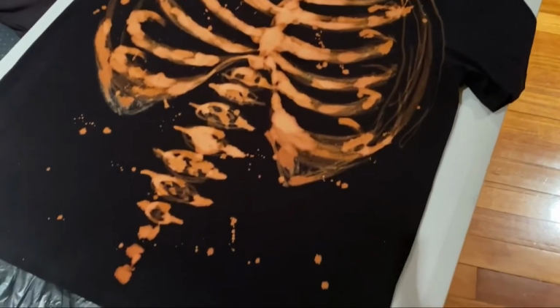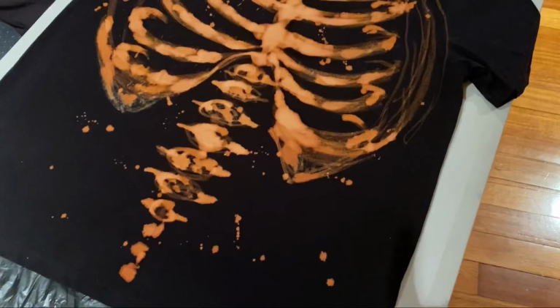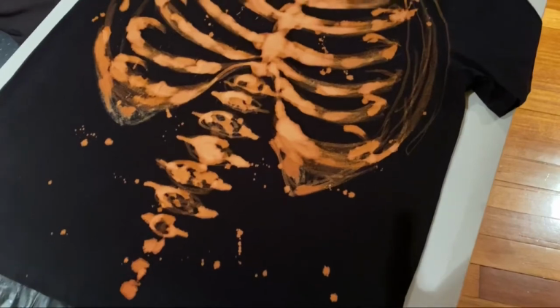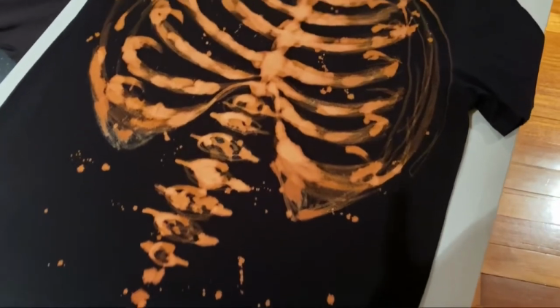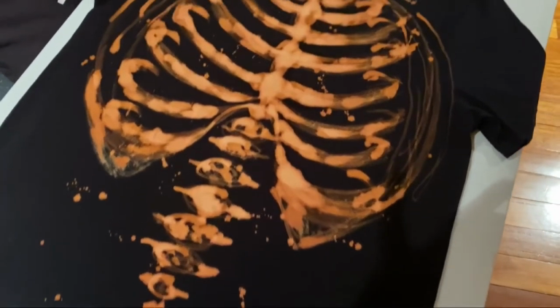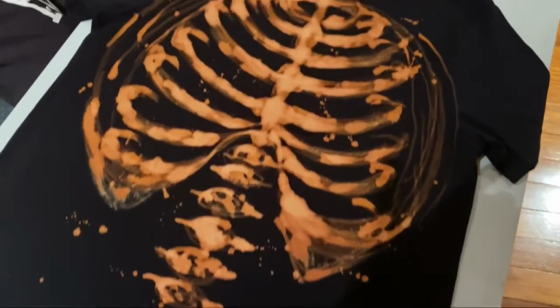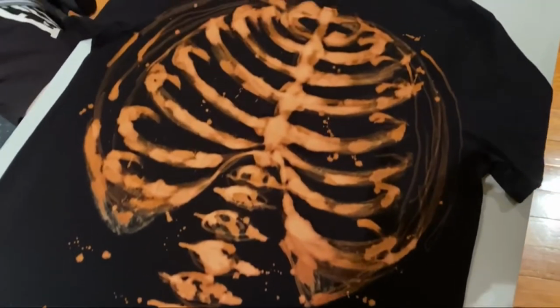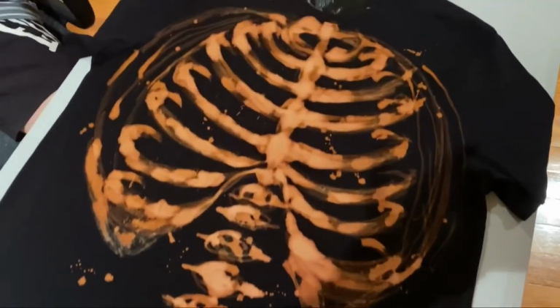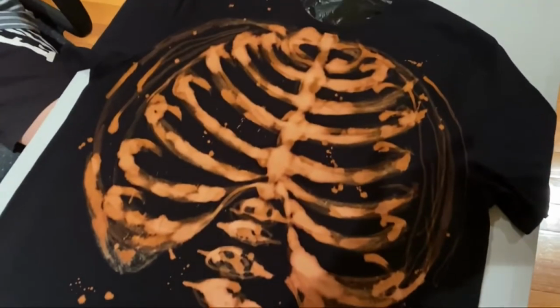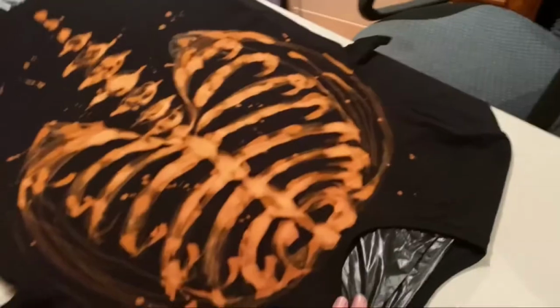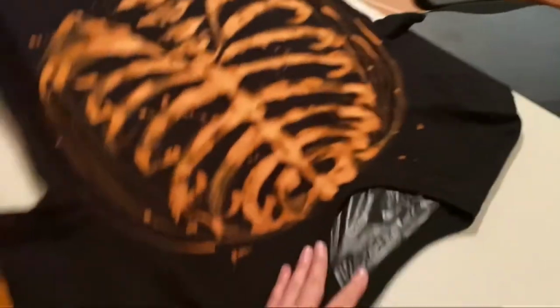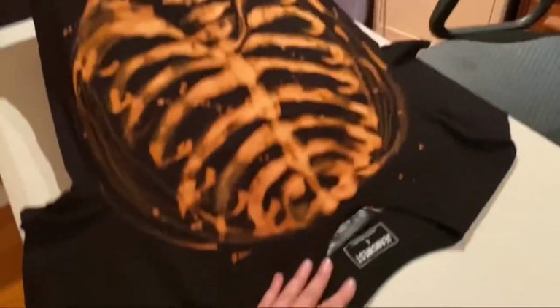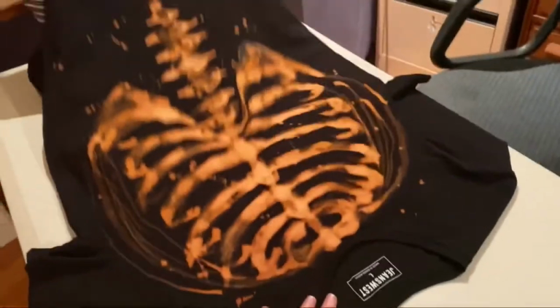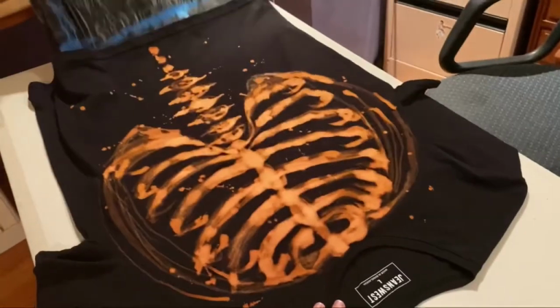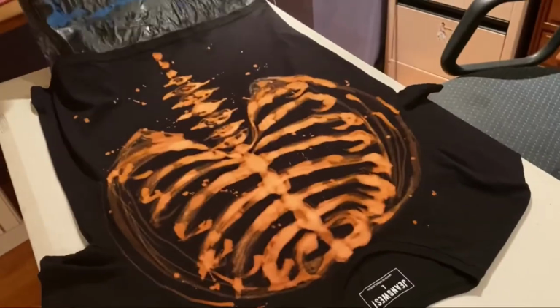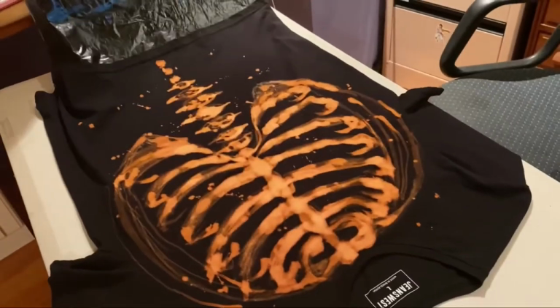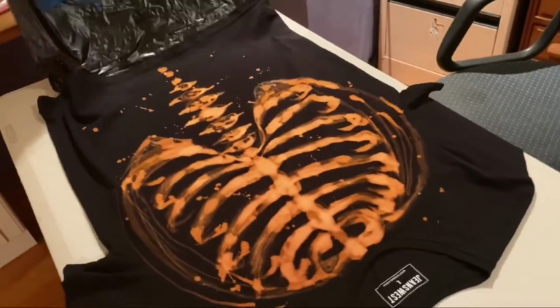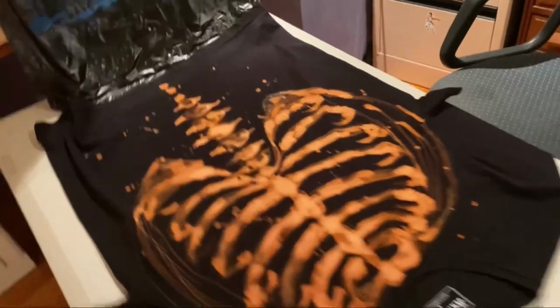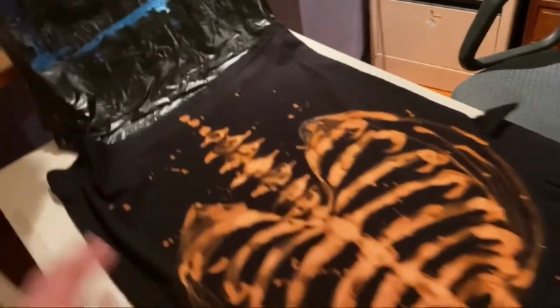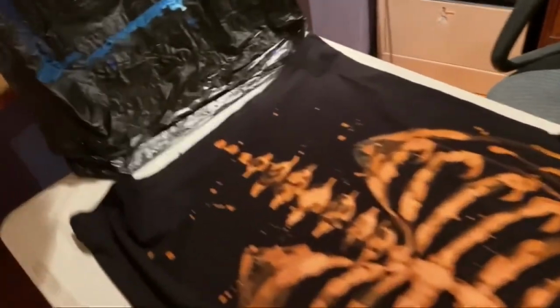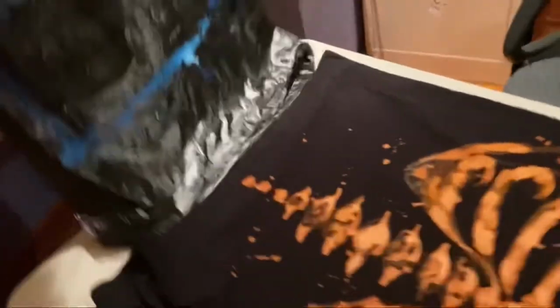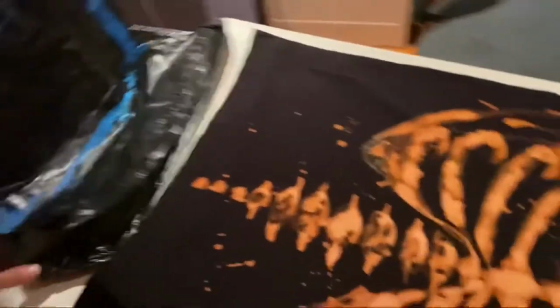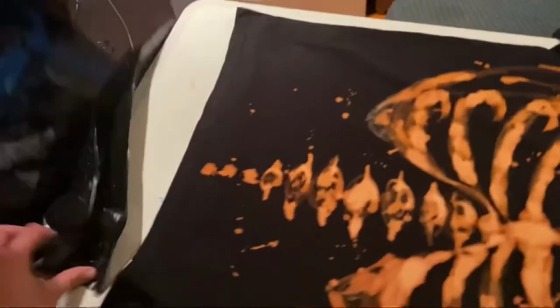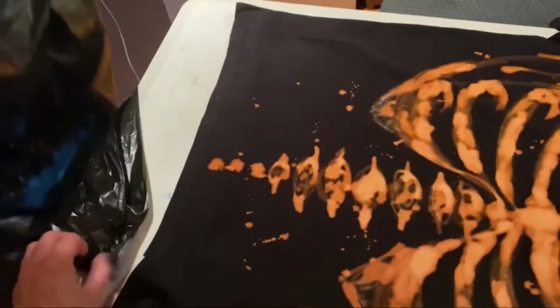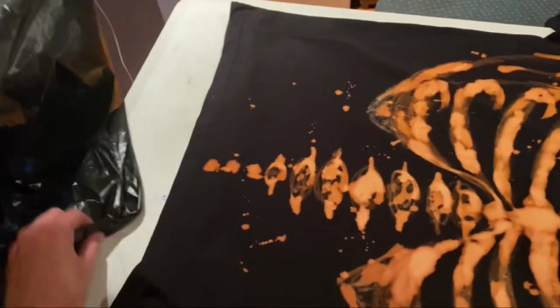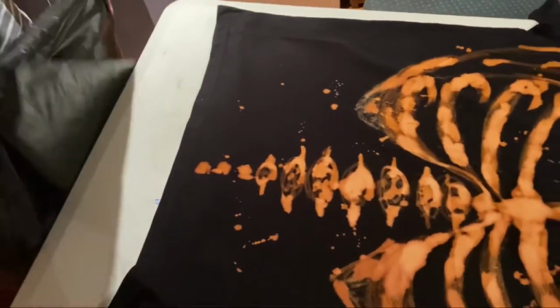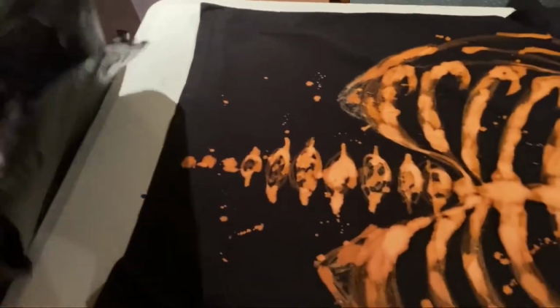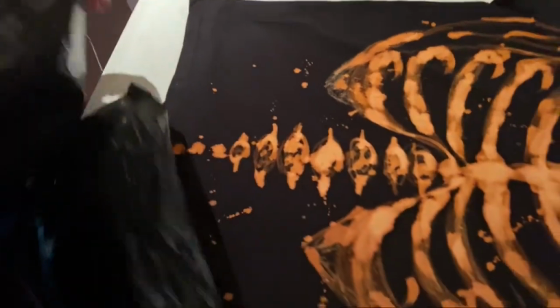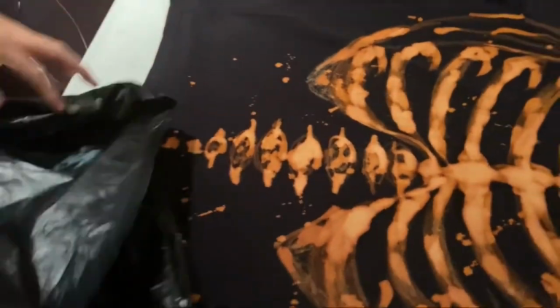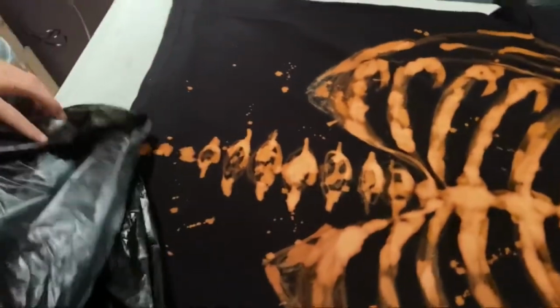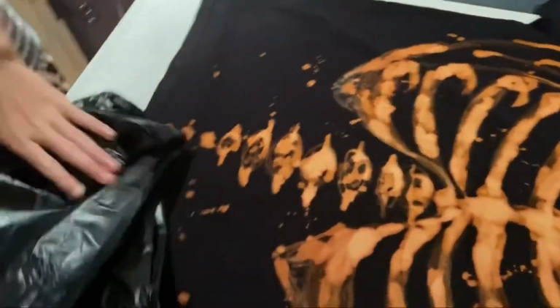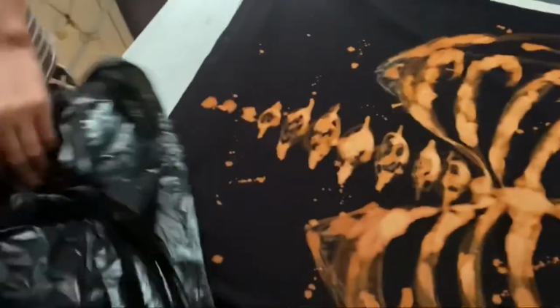Once we were happy, all we needed to do was pull out the garbage bag — careful not to get any bleach on our hands — and then wash the t-shirt. He was really happy with the end result.